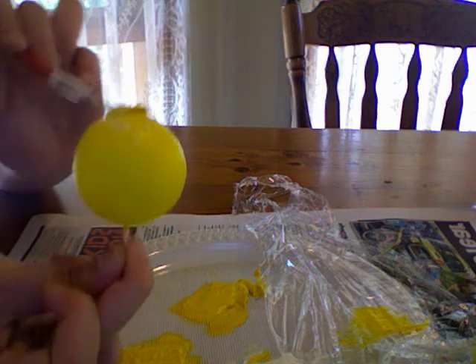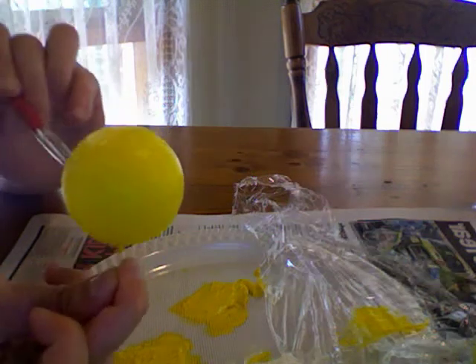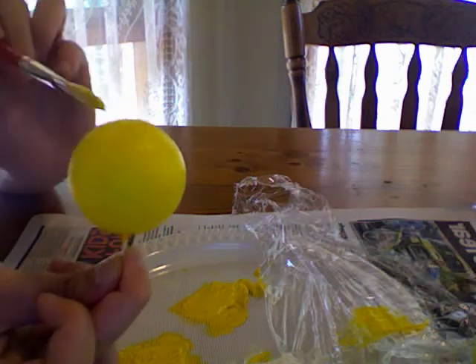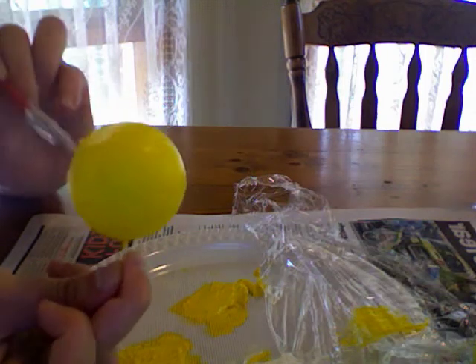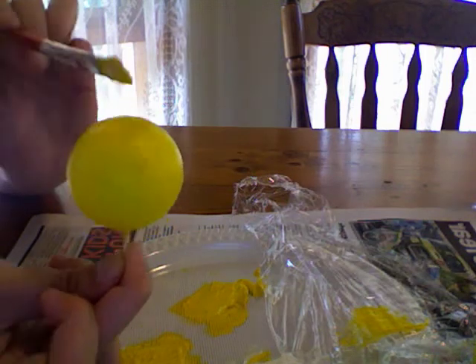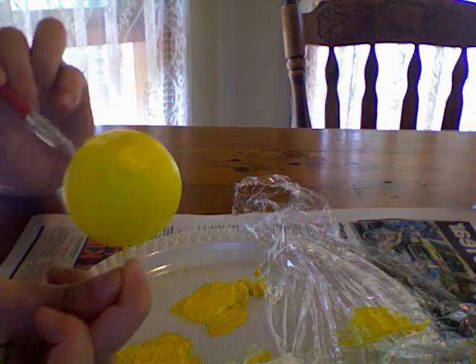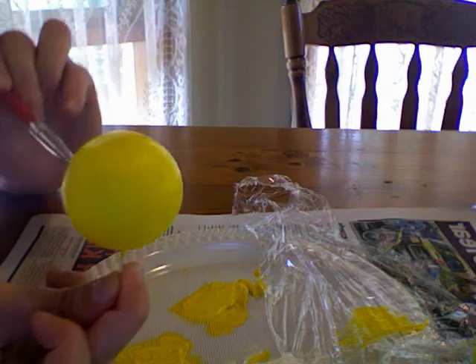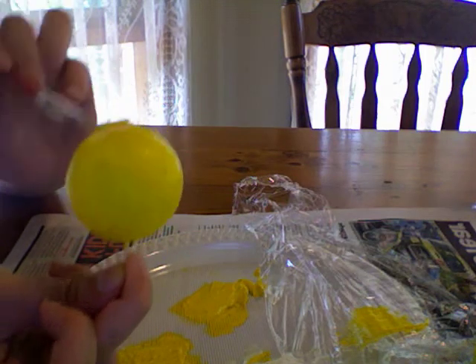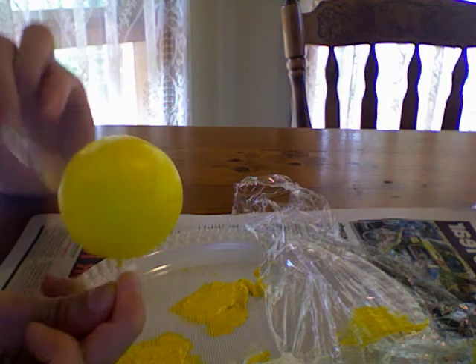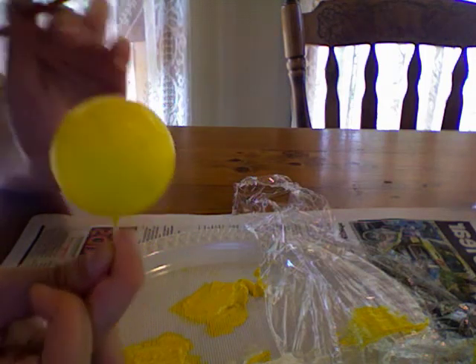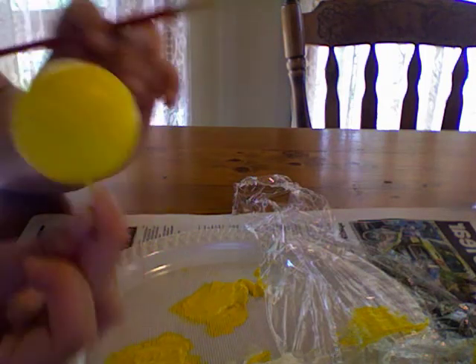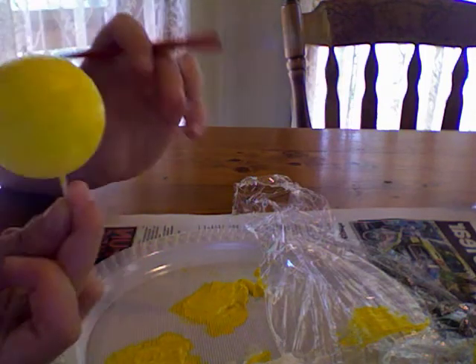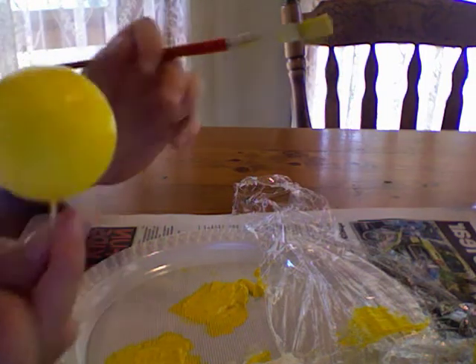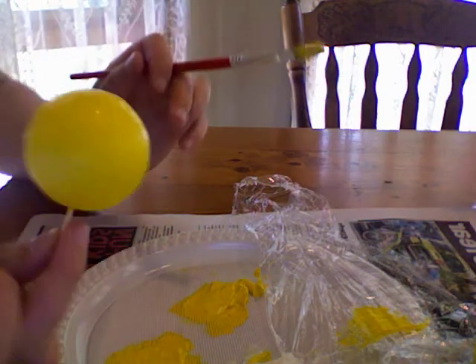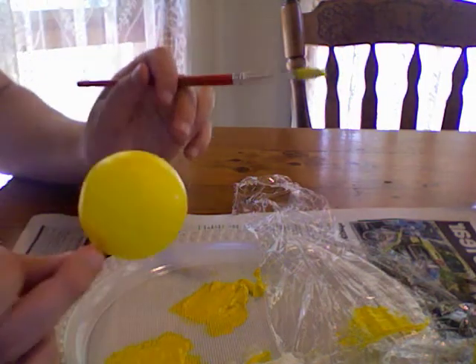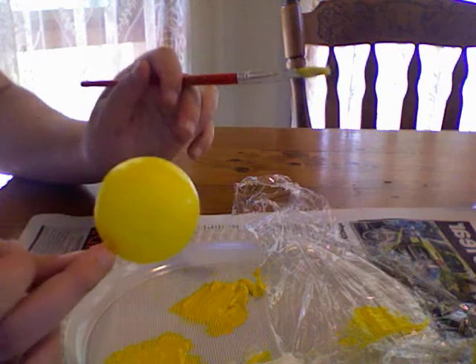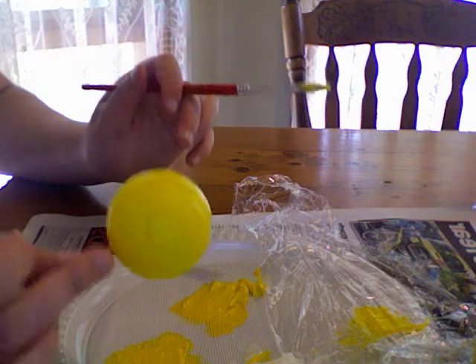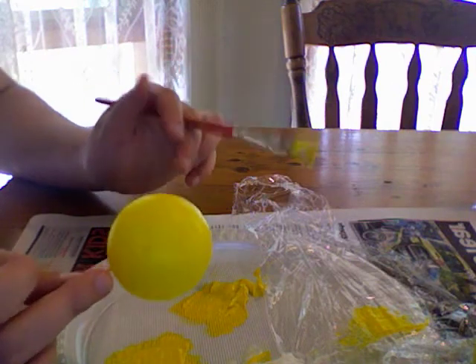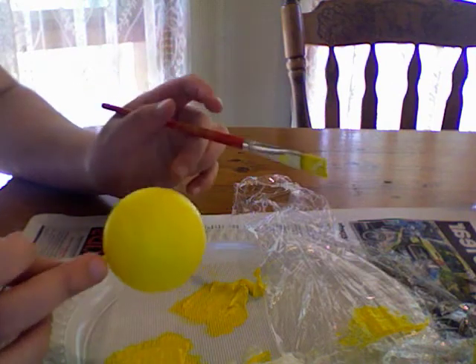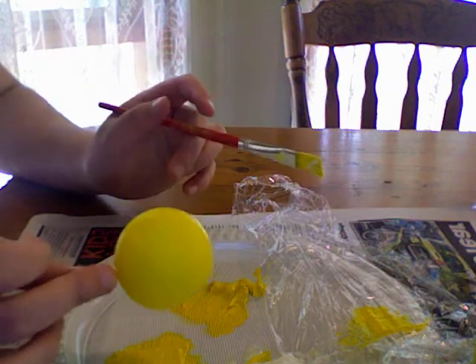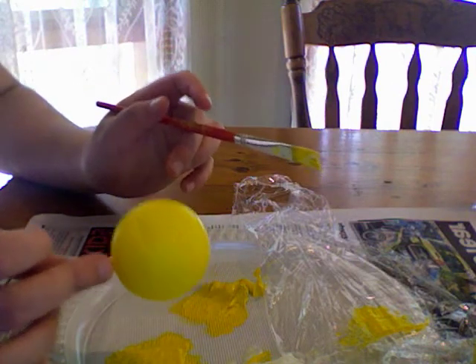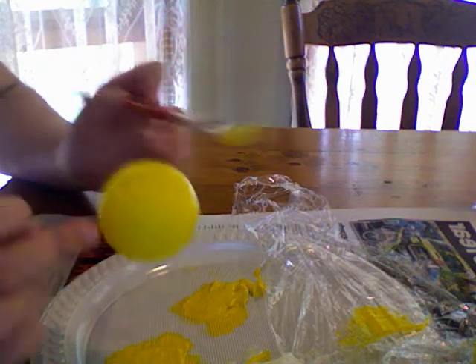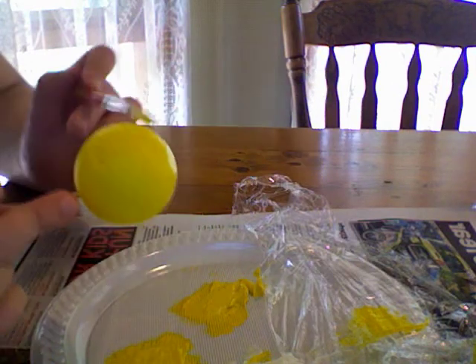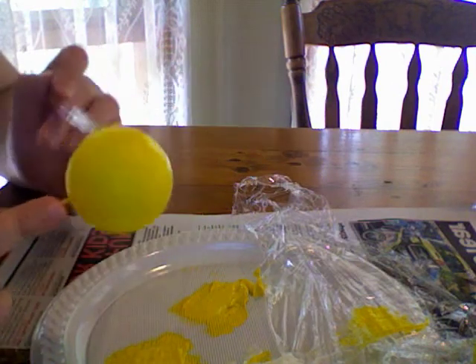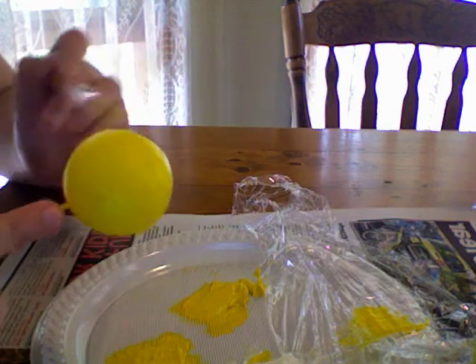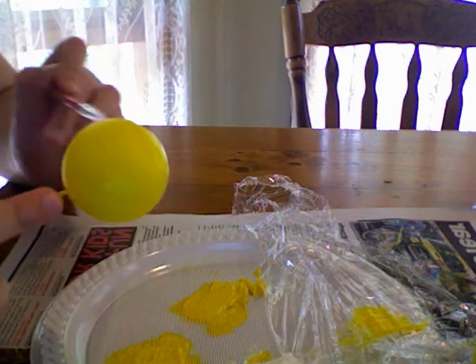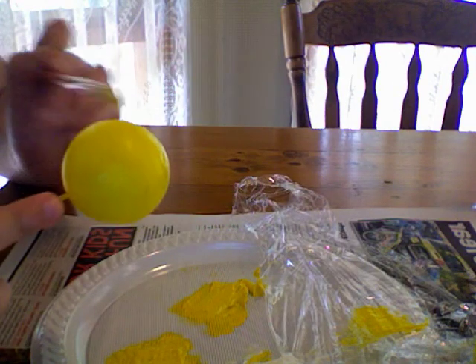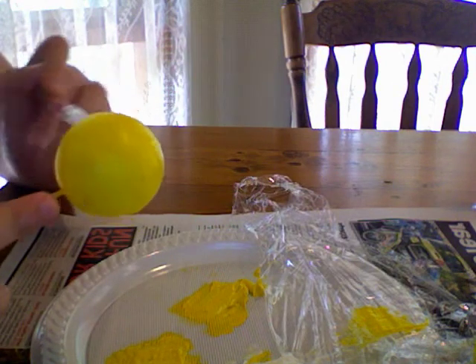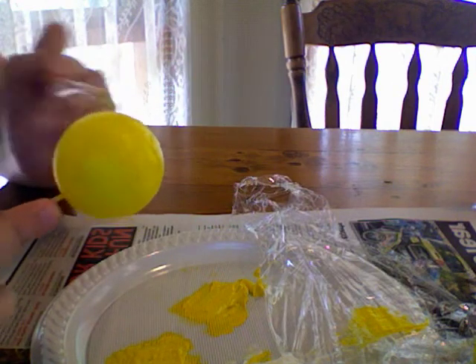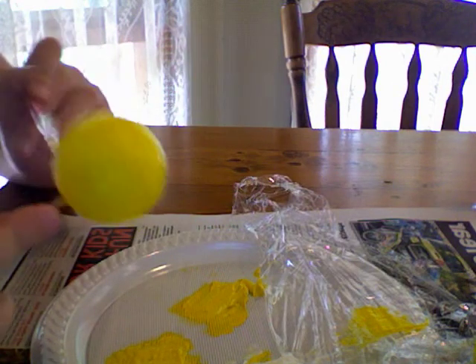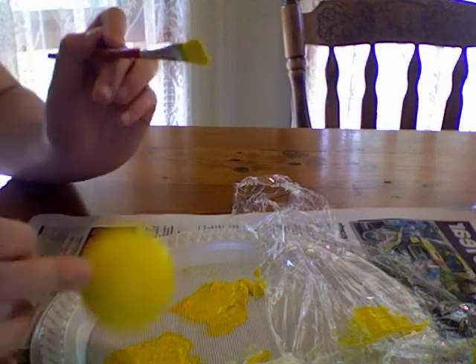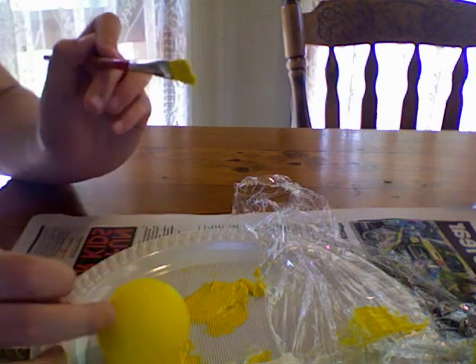Cover it fully and leave it to dry. And that's tutorial one. When we come back, we'll look at putting symbols onto our dried paint.